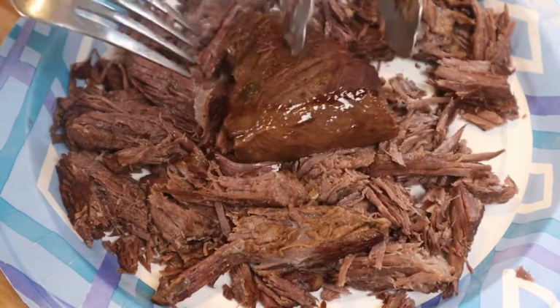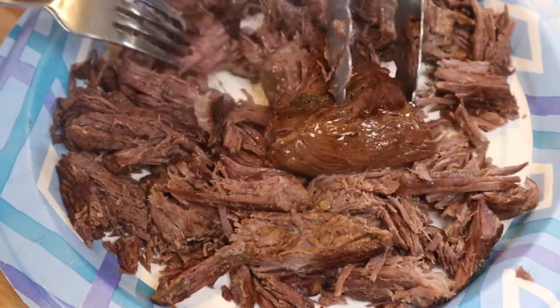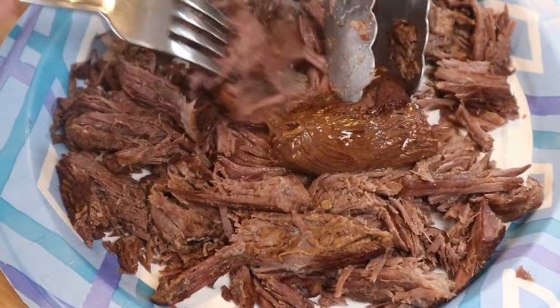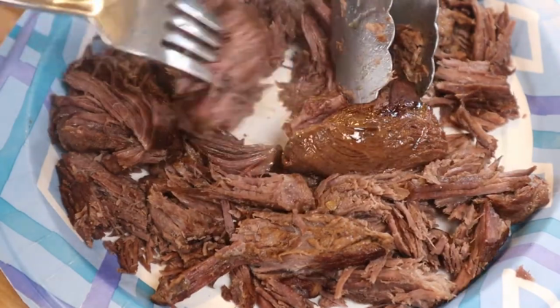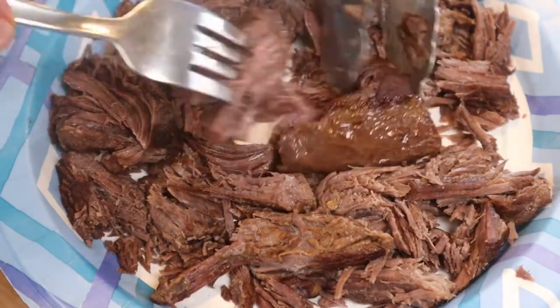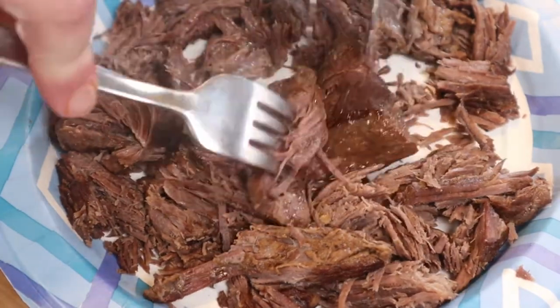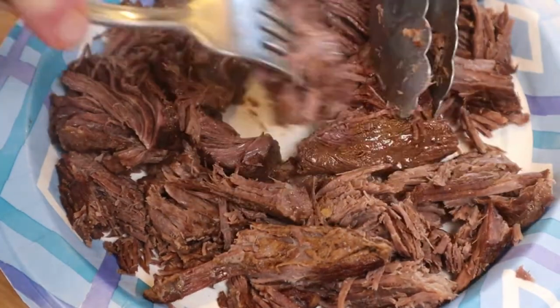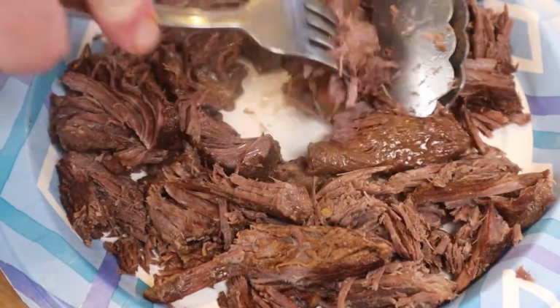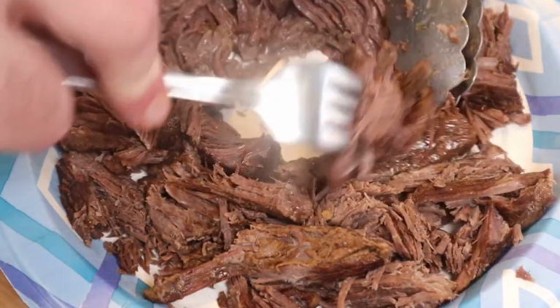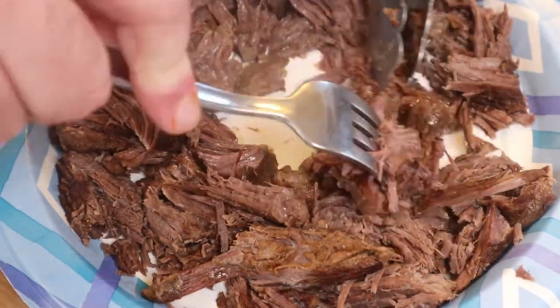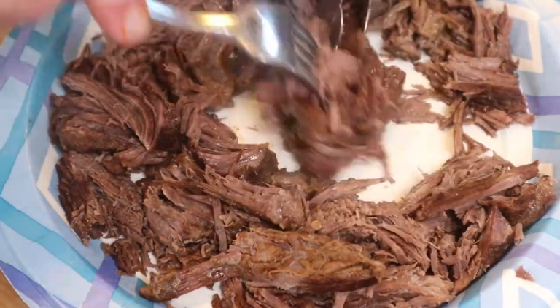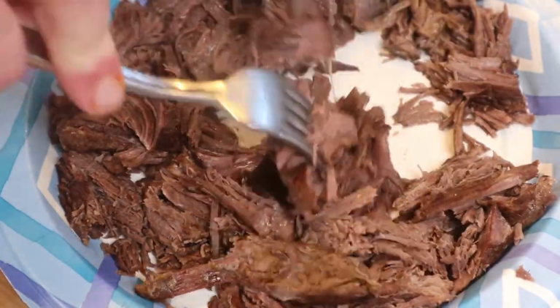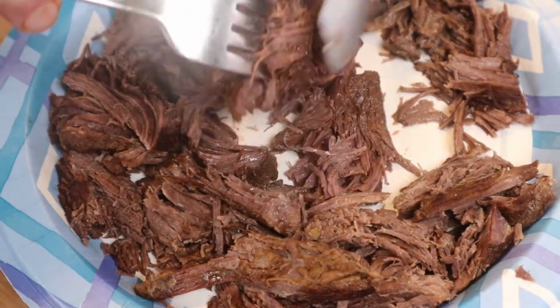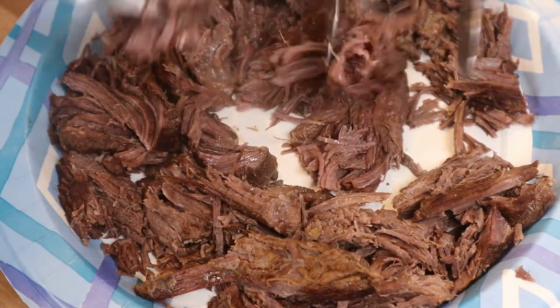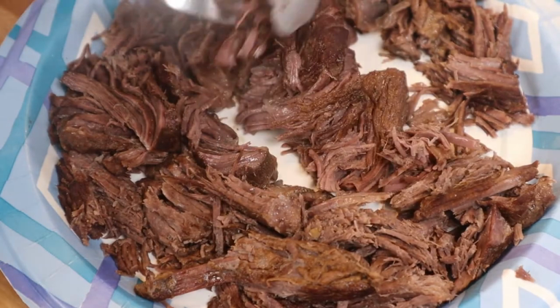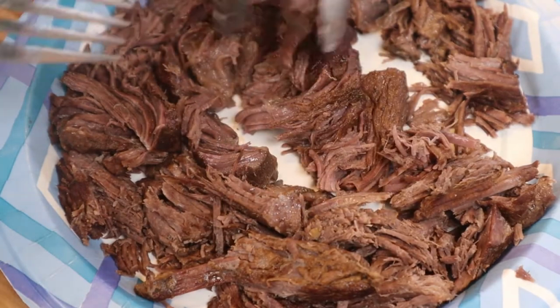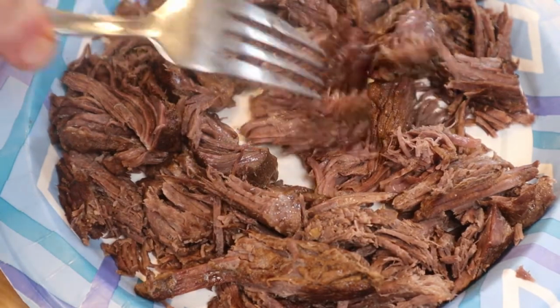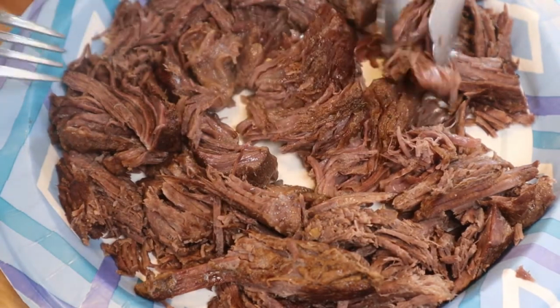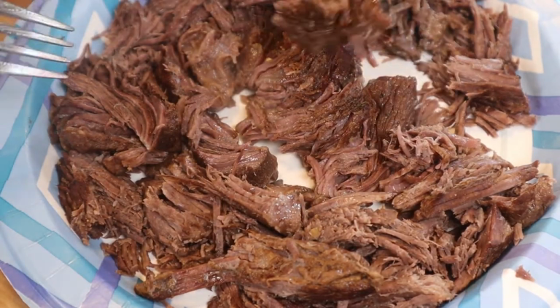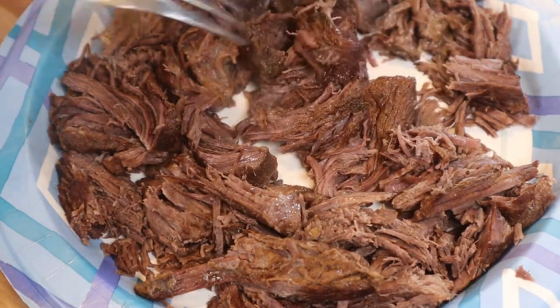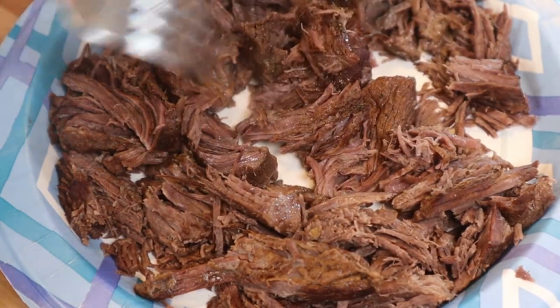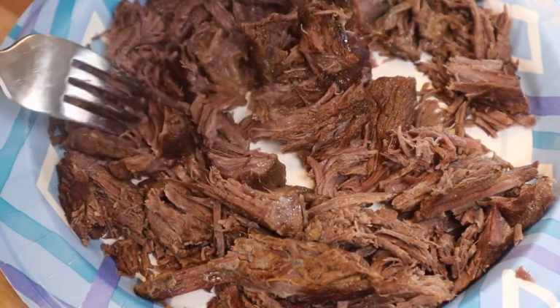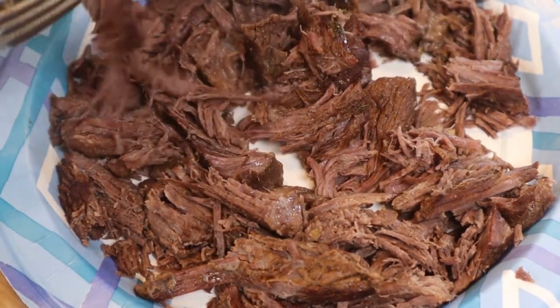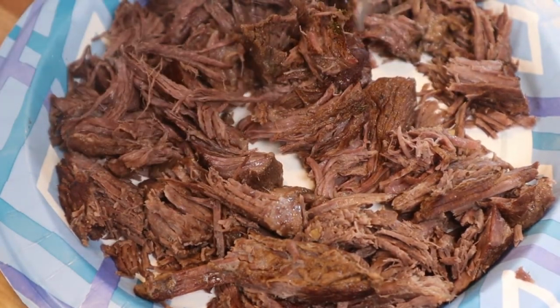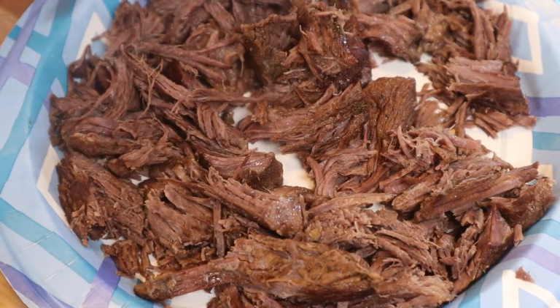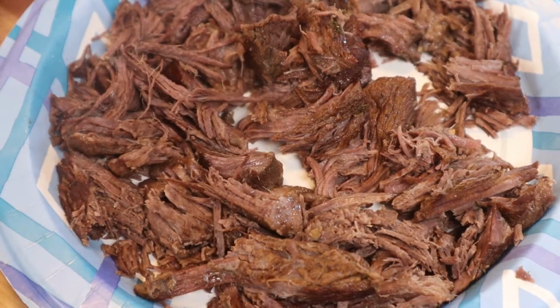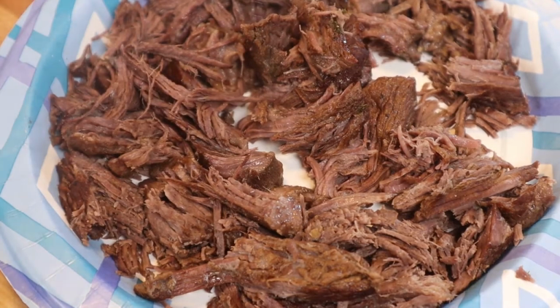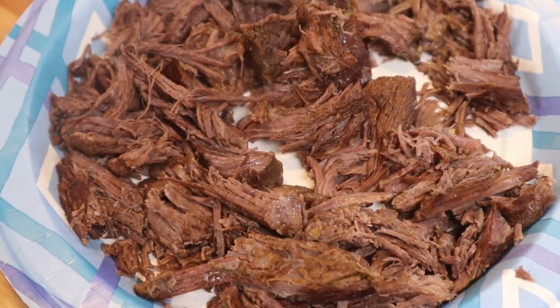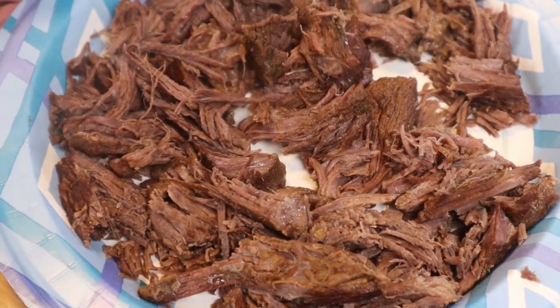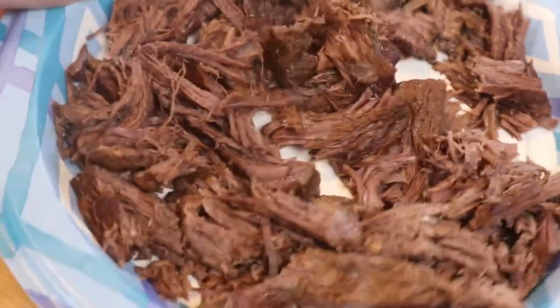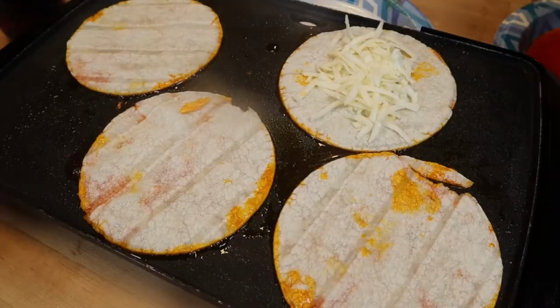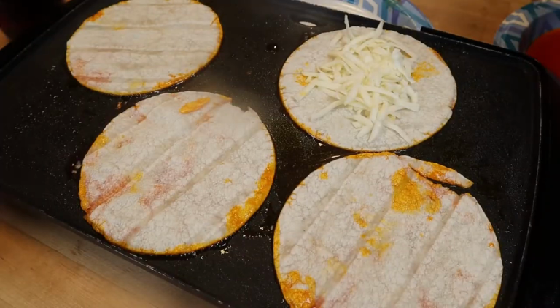I strain the rest of the broth so the meat and broth come together. I also save a little of the fat that was on top of the broth so I can fry my tacos in it.